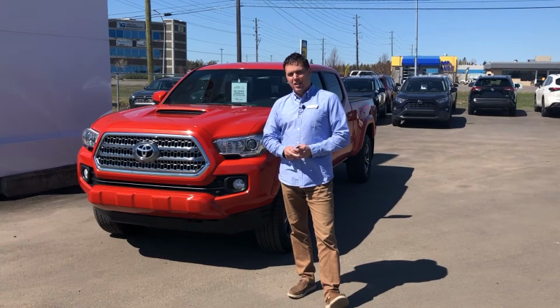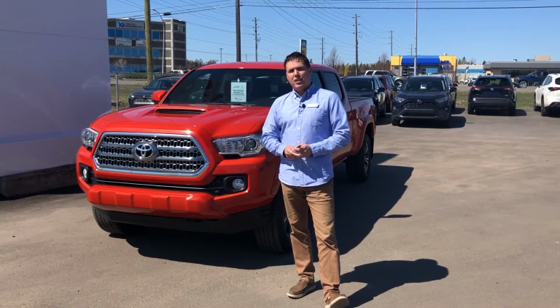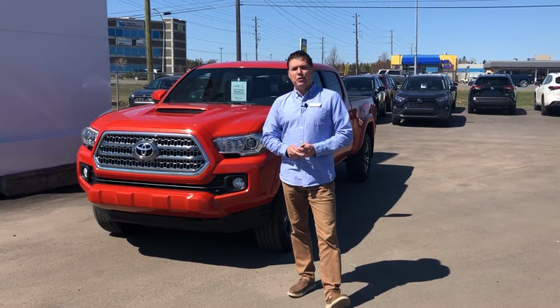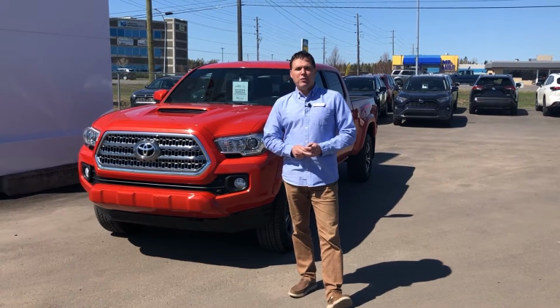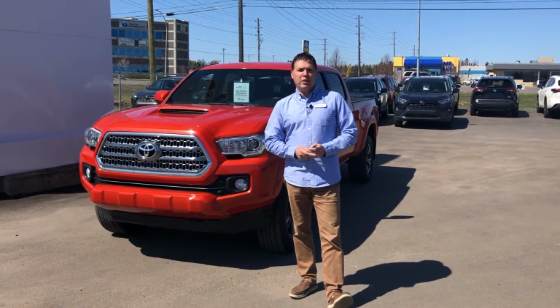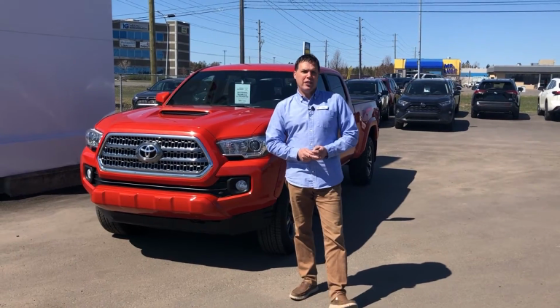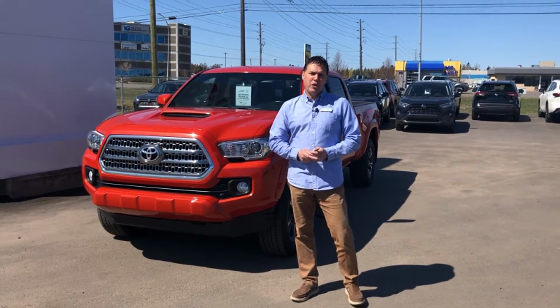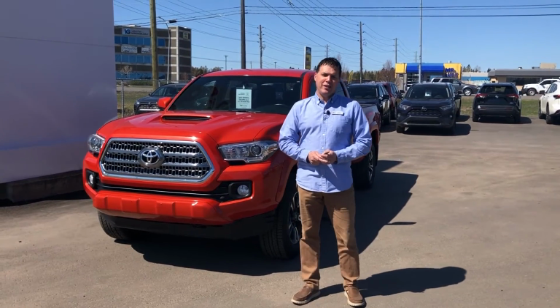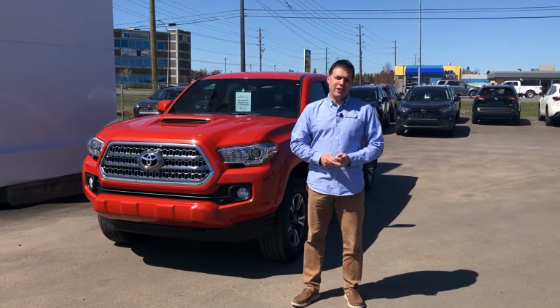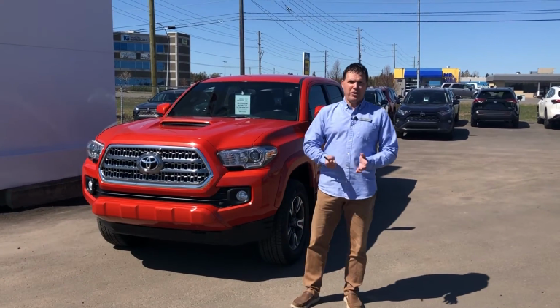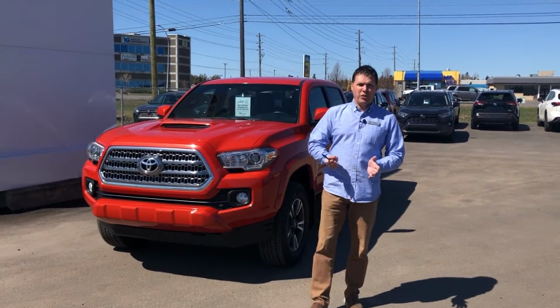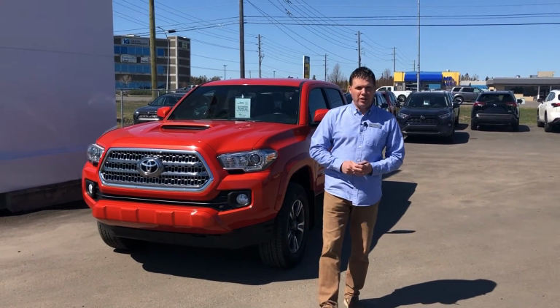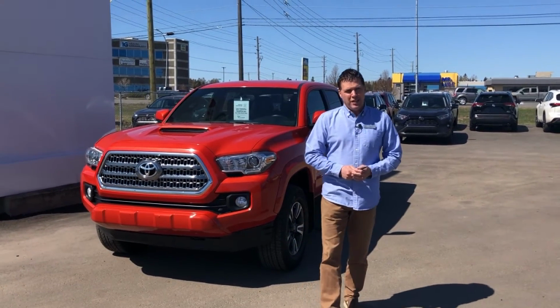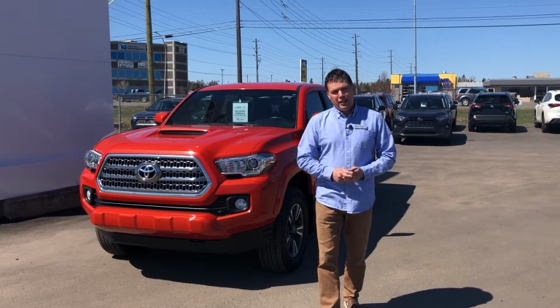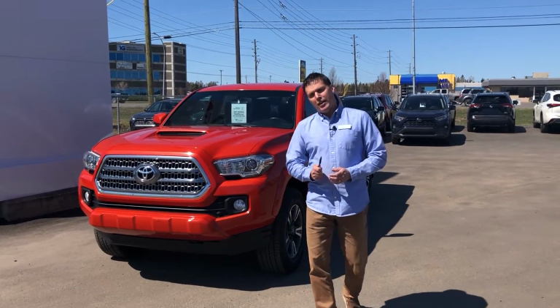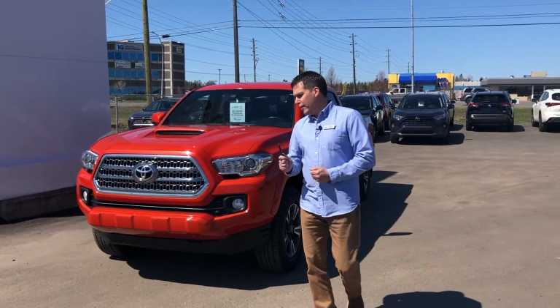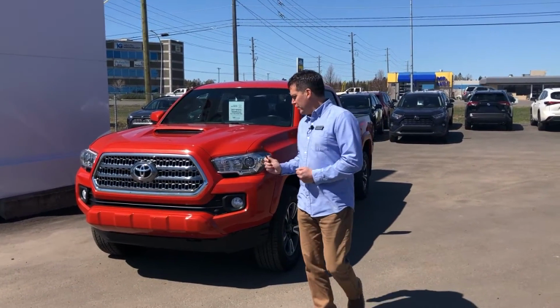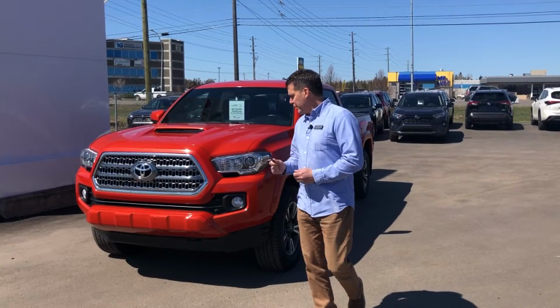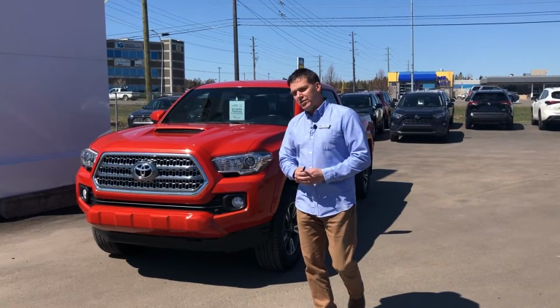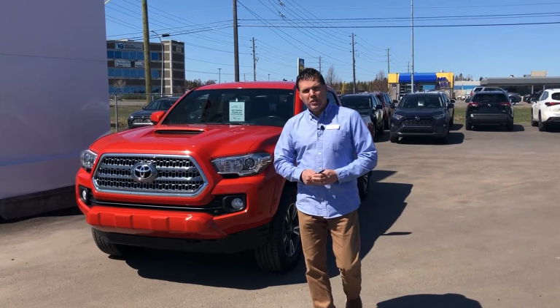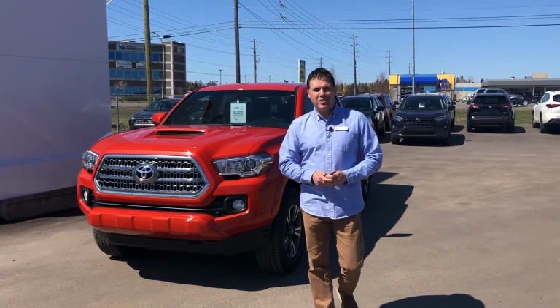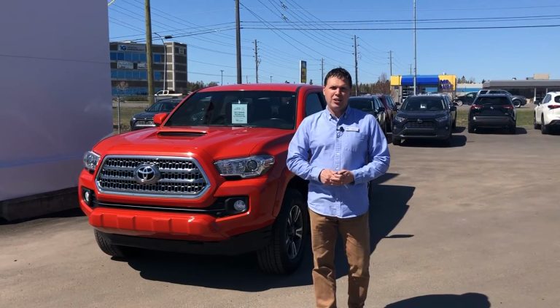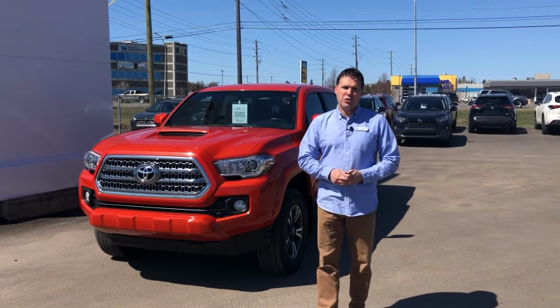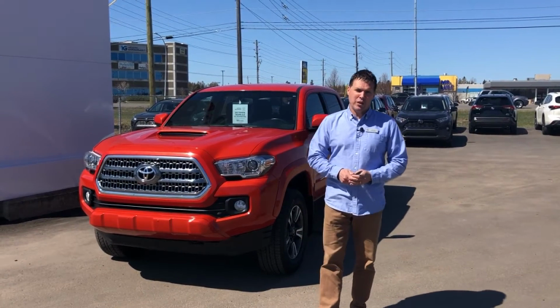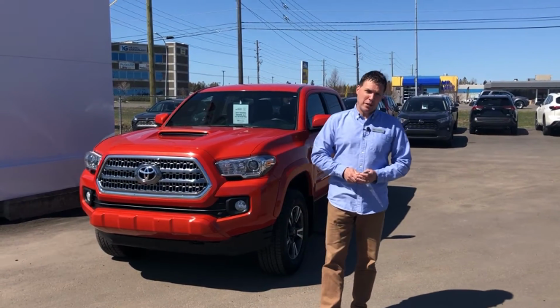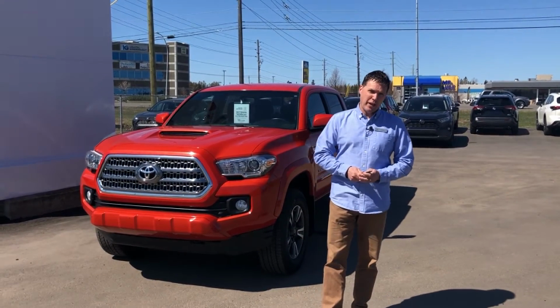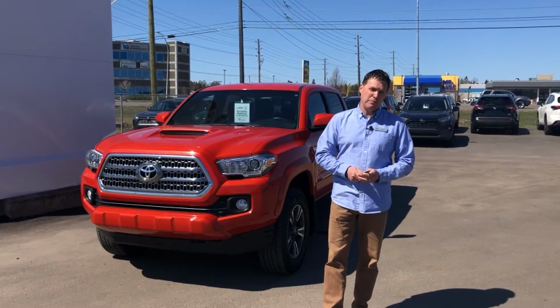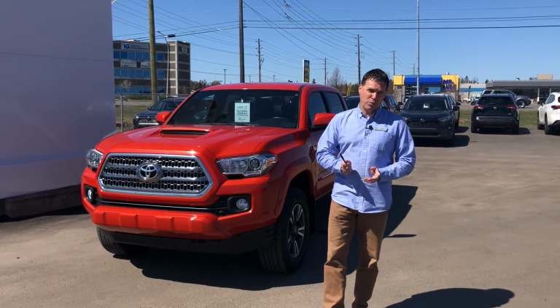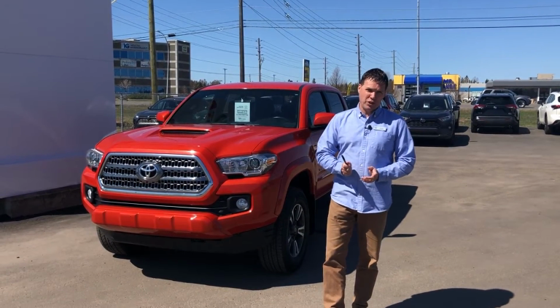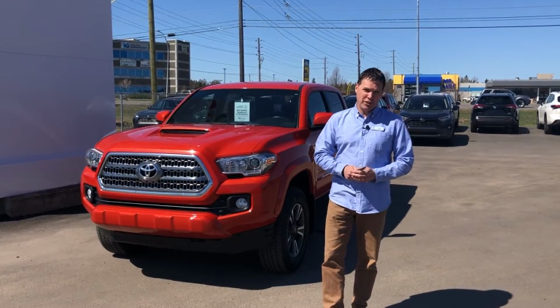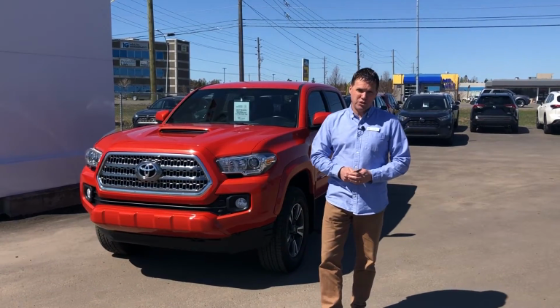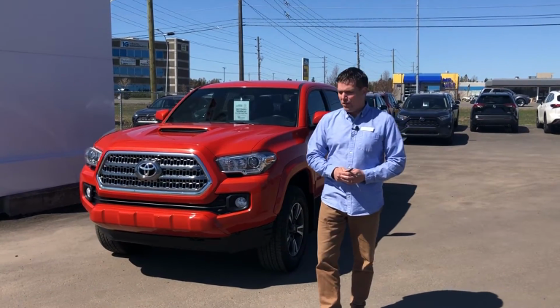Good afternoon everybody, Dave Fontaine at Wayne Toyota. Today I have a 2017 Tacoma double cab sport edition I'd like to show you.